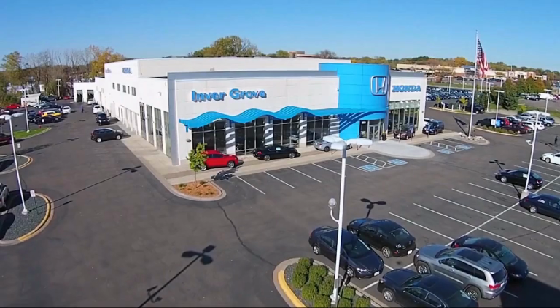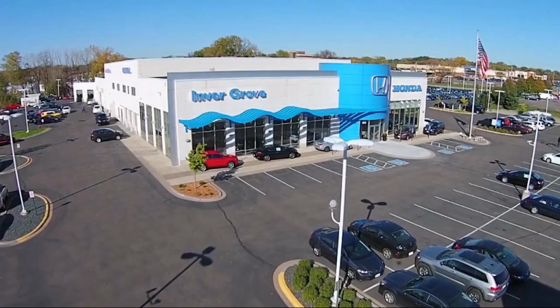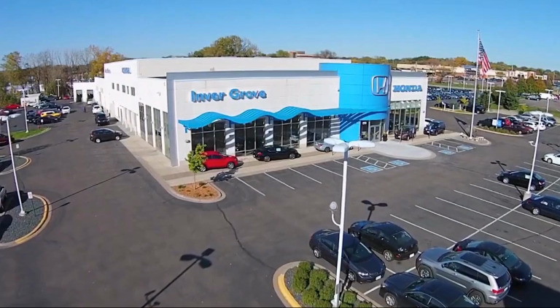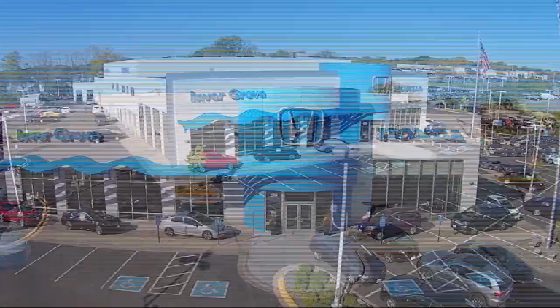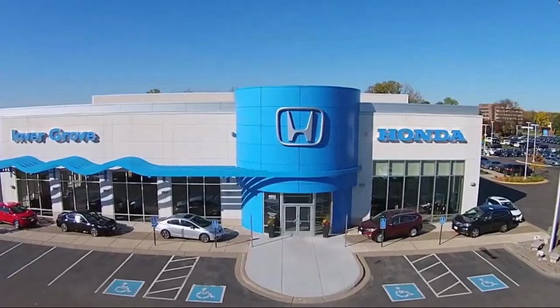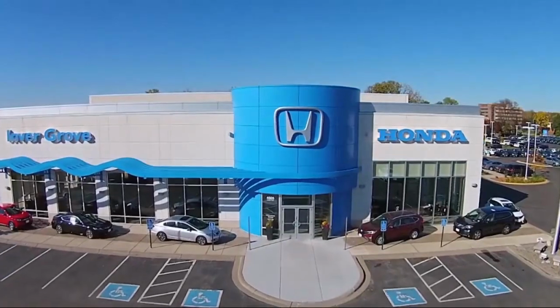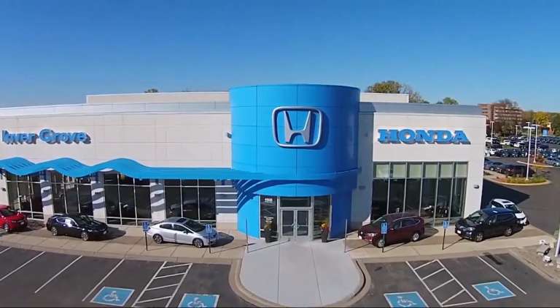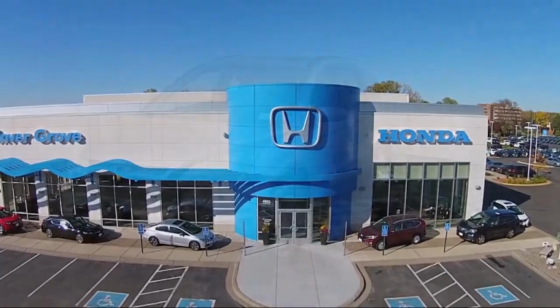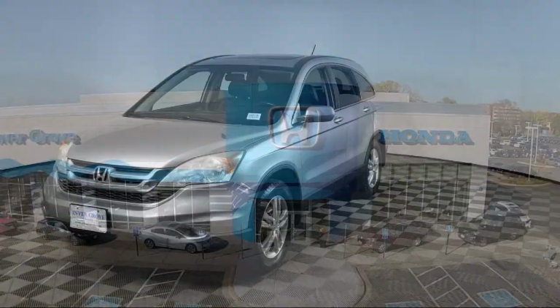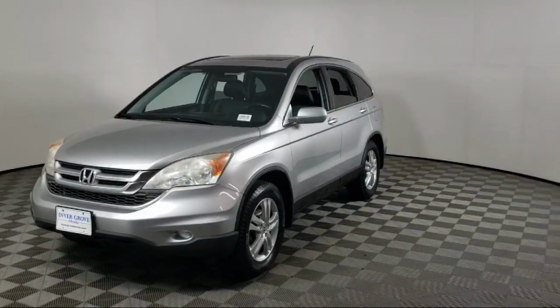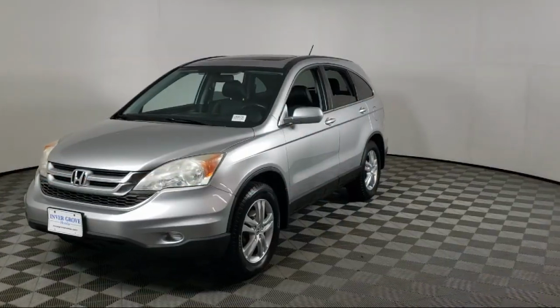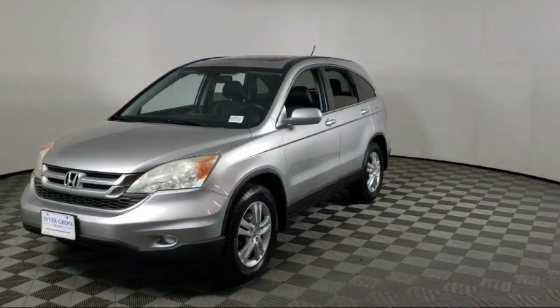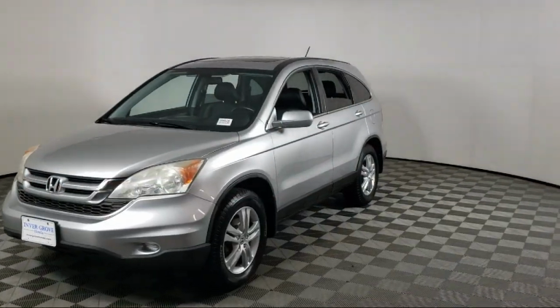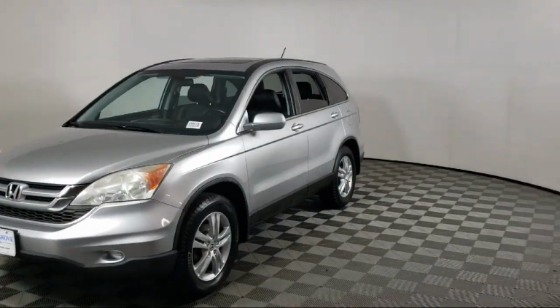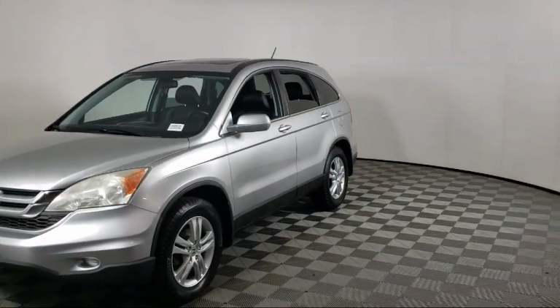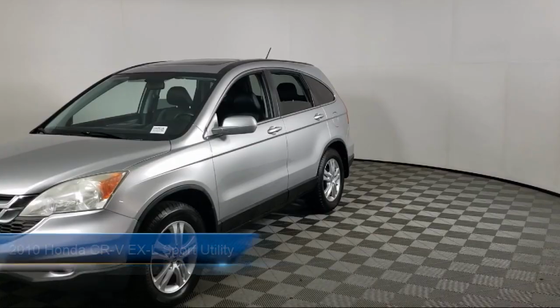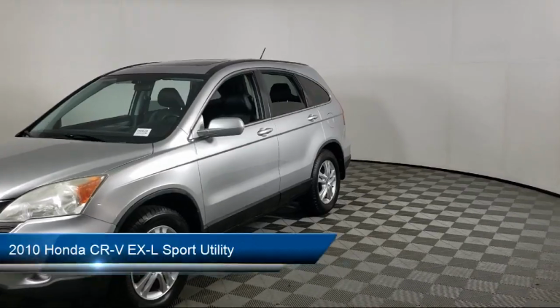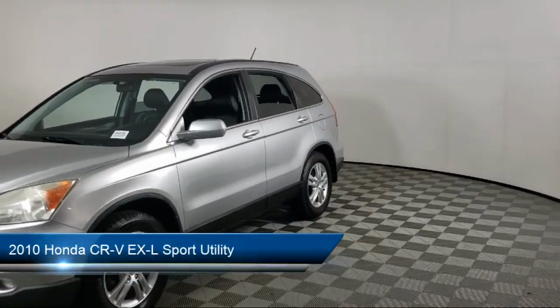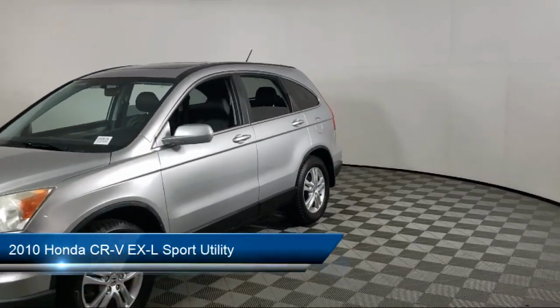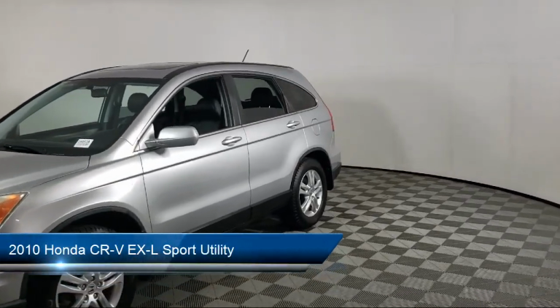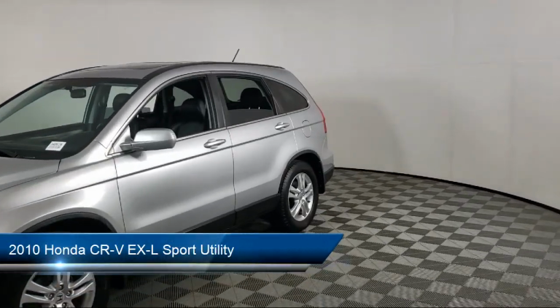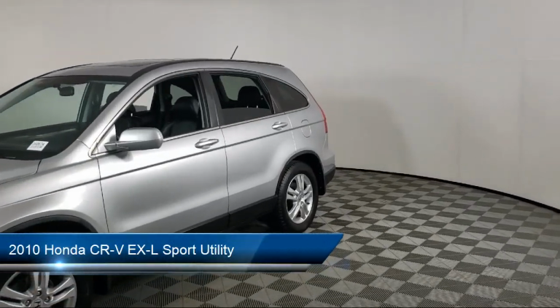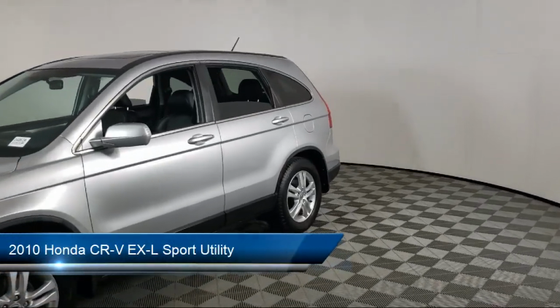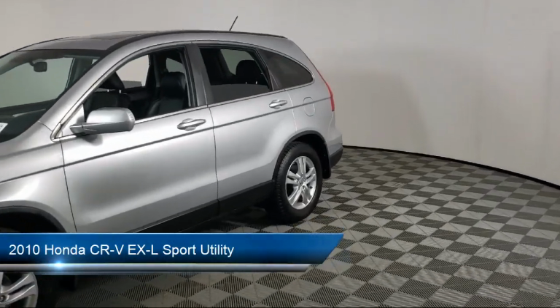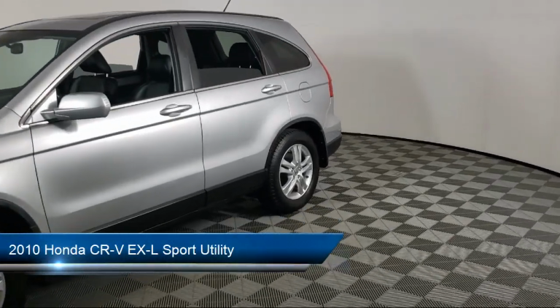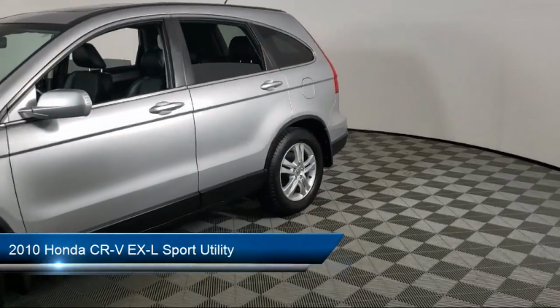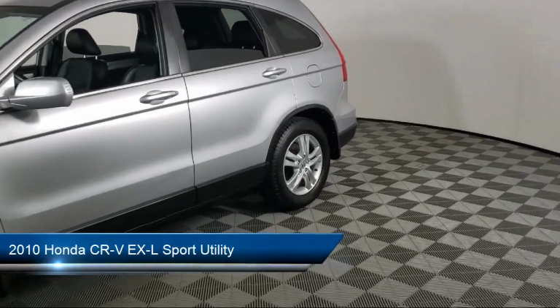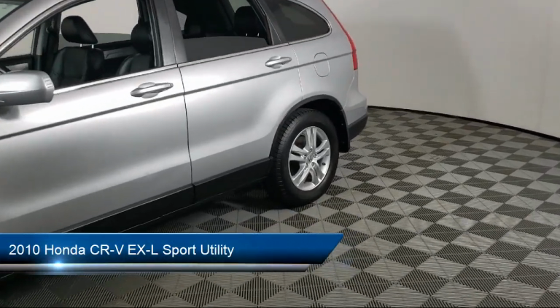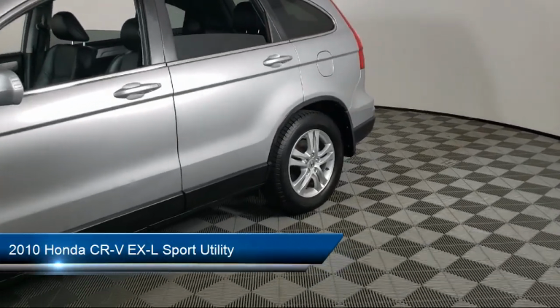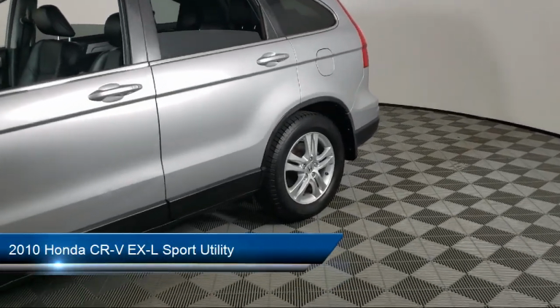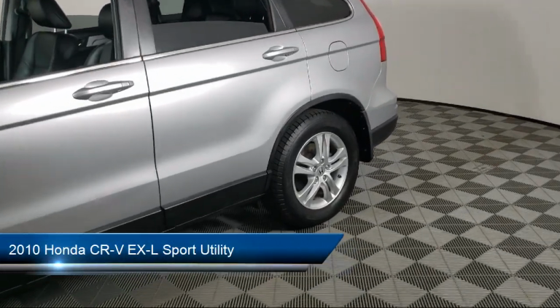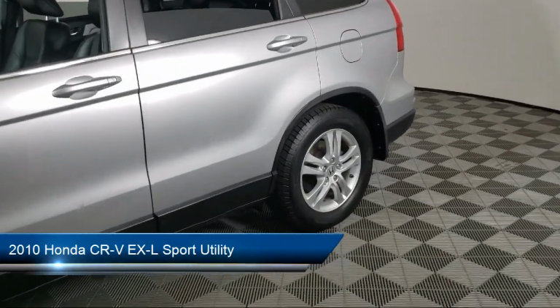Welcome to Invergrove Honda. Here's a look at another one of our great vehicles for sale. It comes equipped with many standard and optional features and much more.